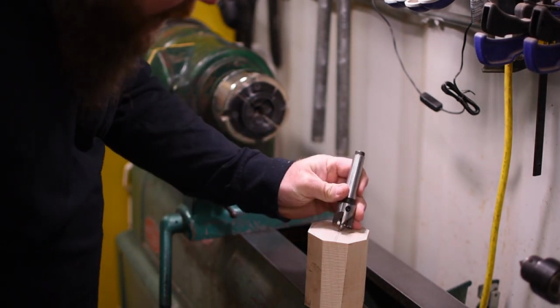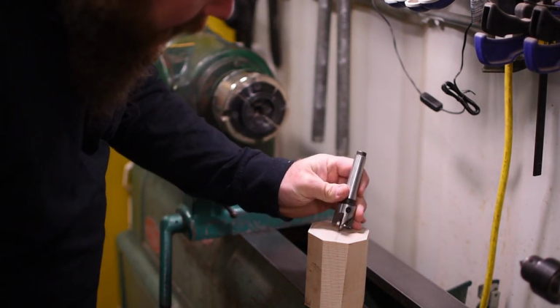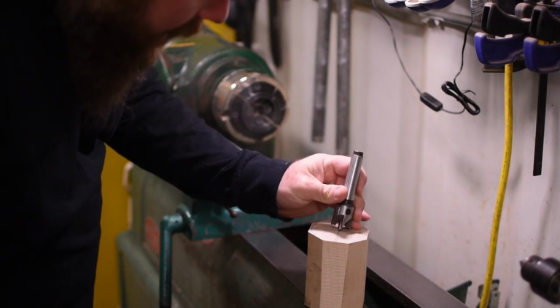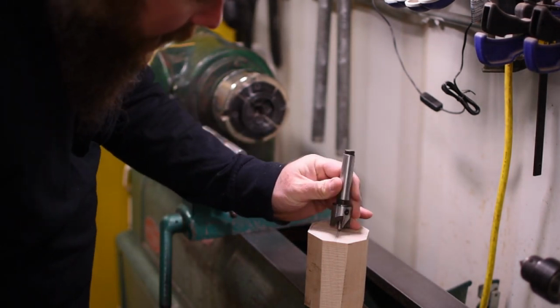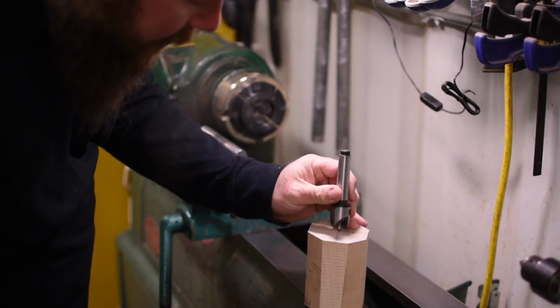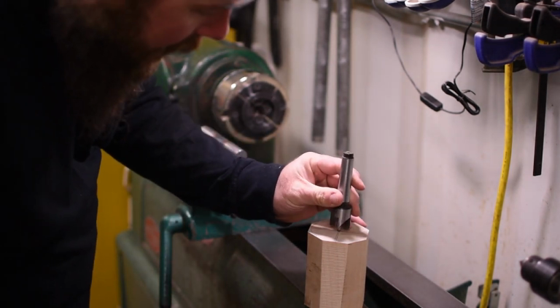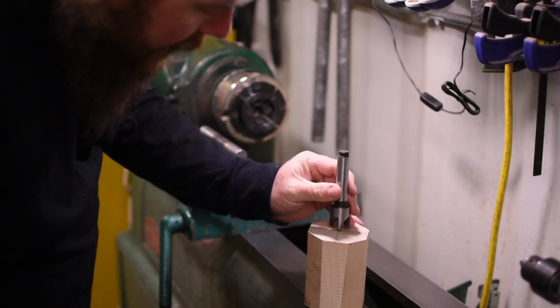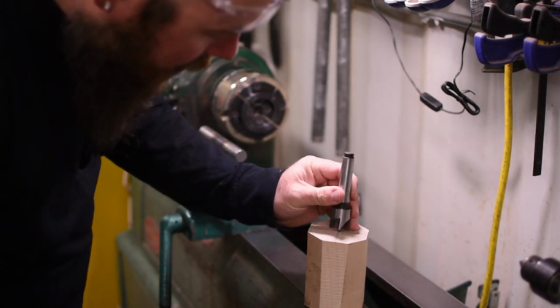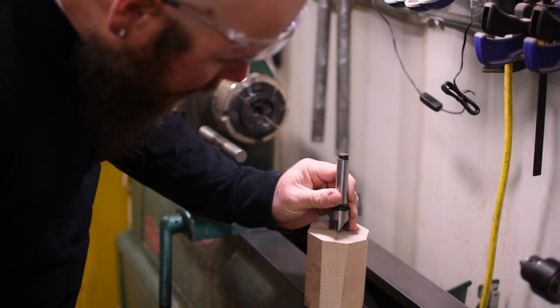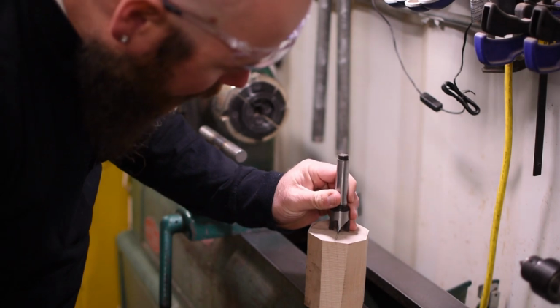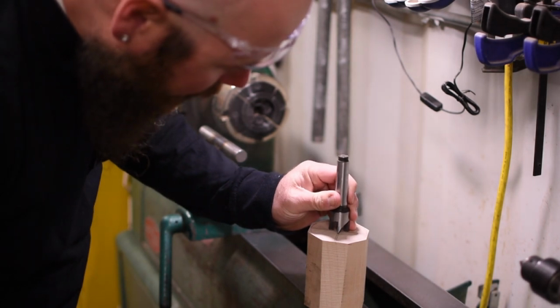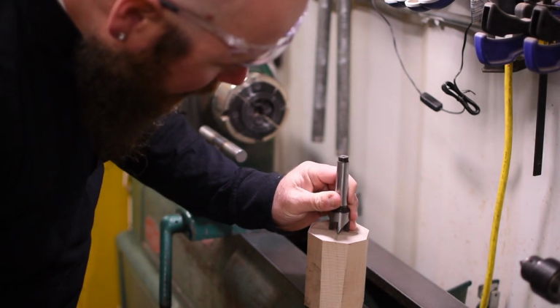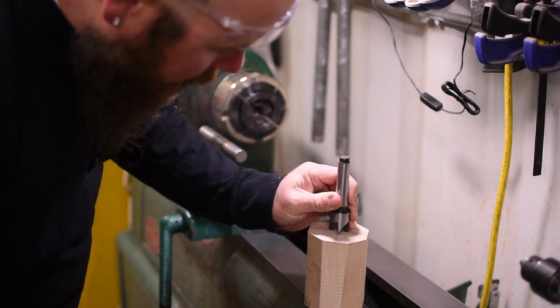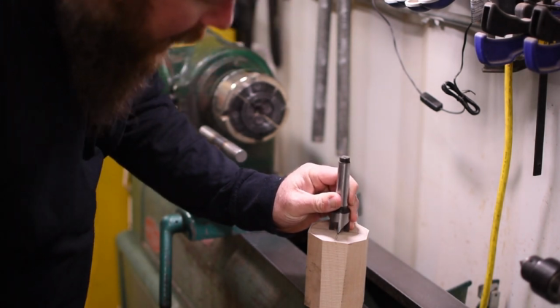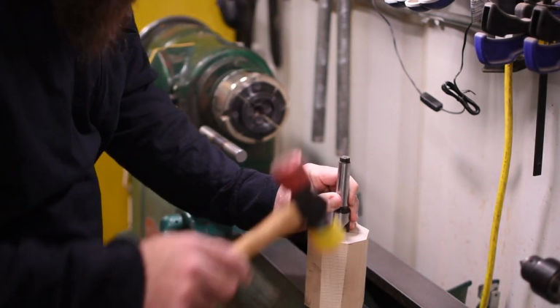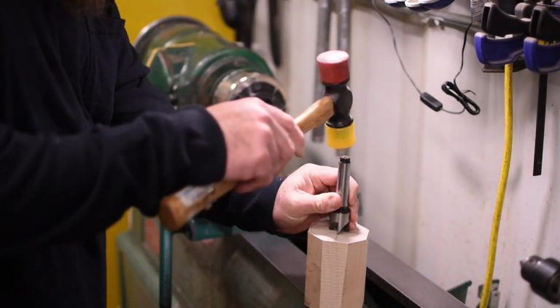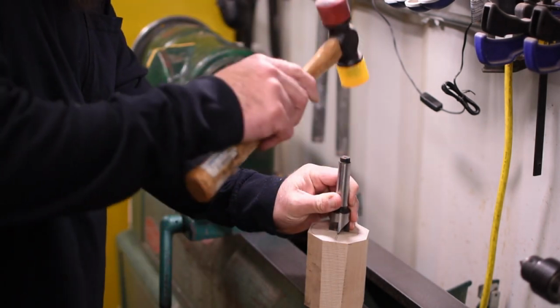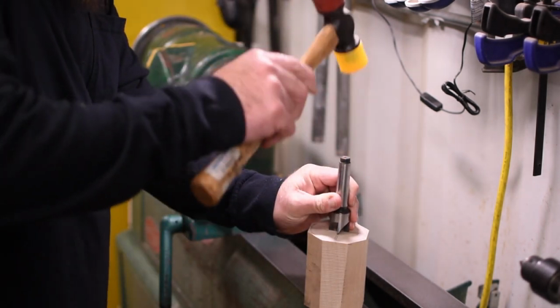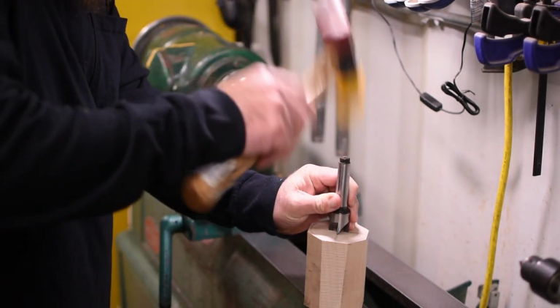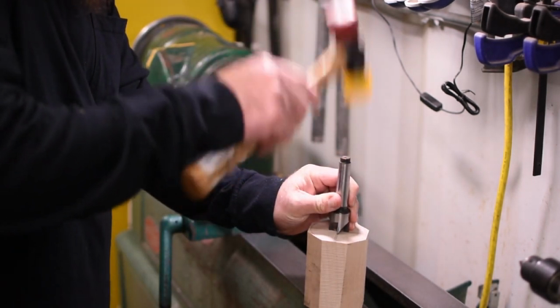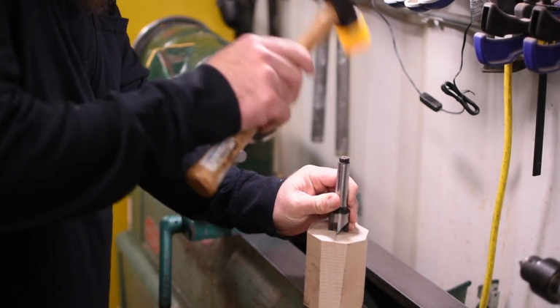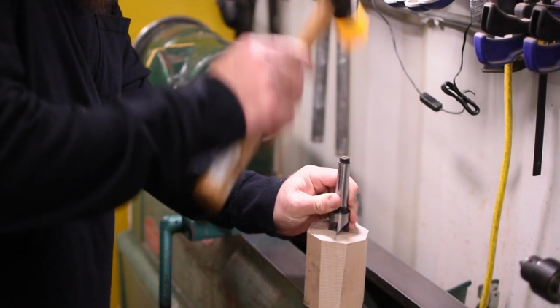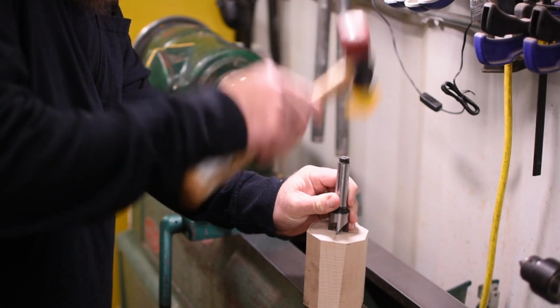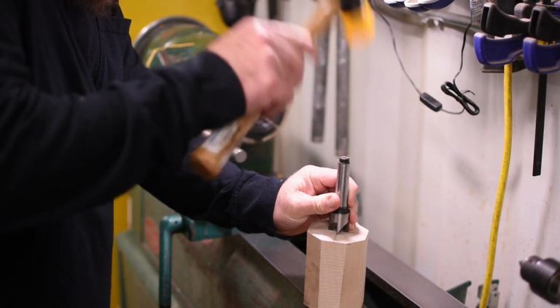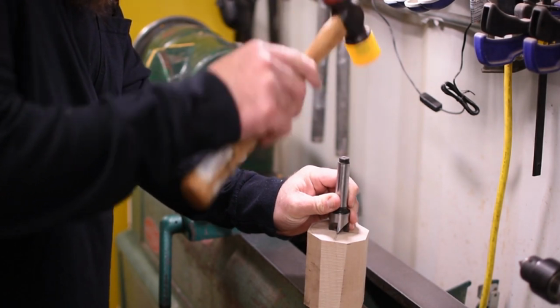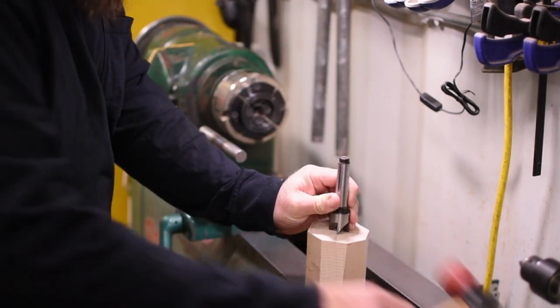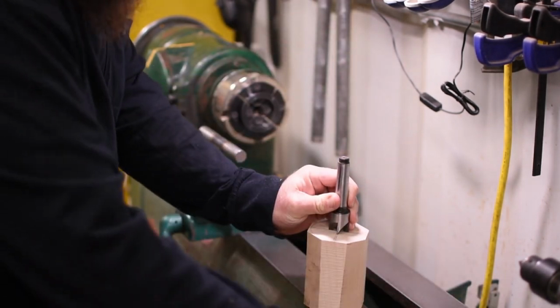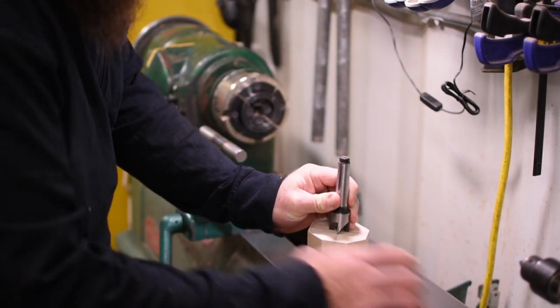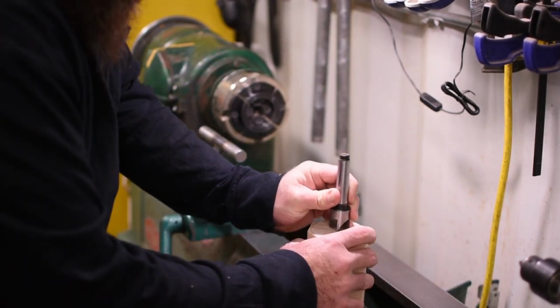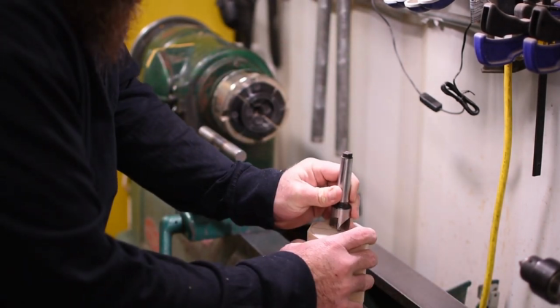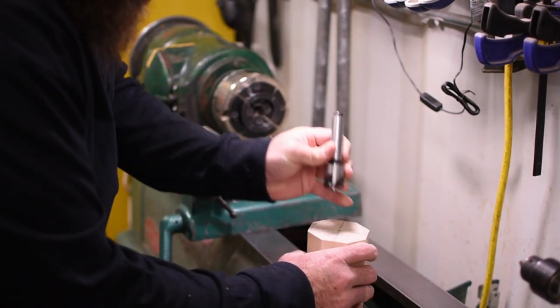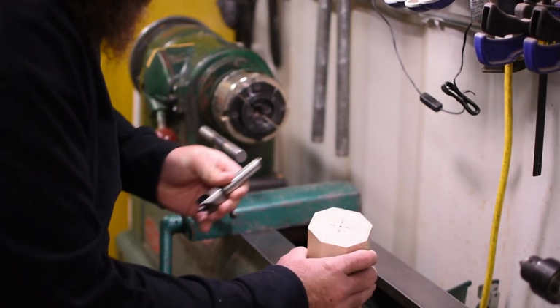Back into our center hole — I like to line the lines up with the marks we made from the center finder. Tap it in and then it will pop back out, and you've got your marks.